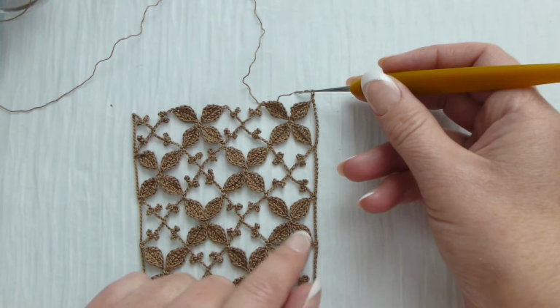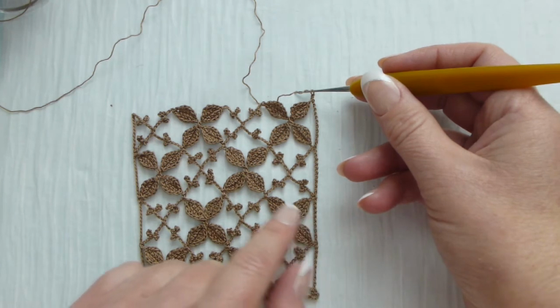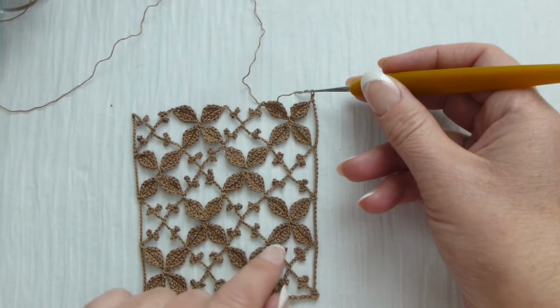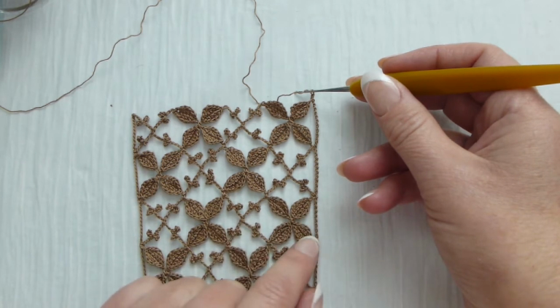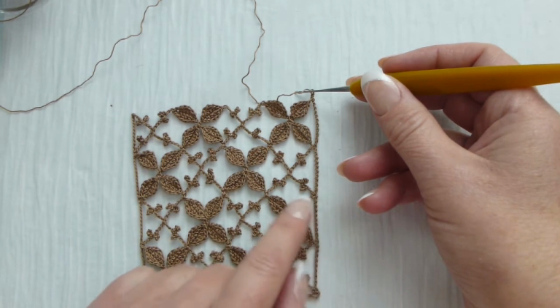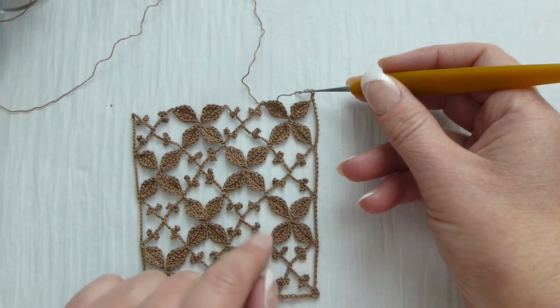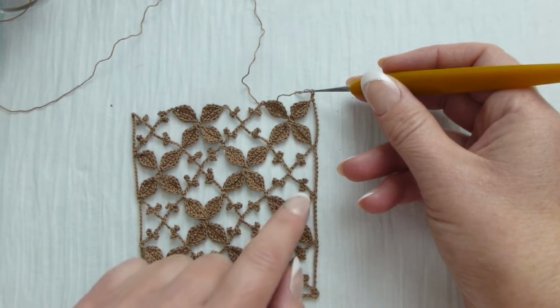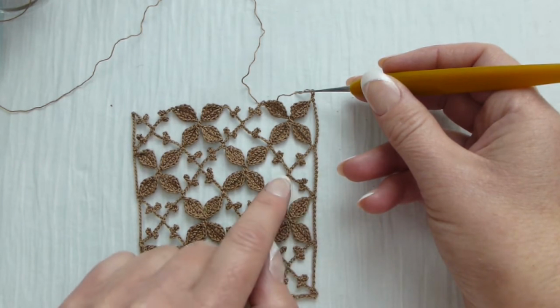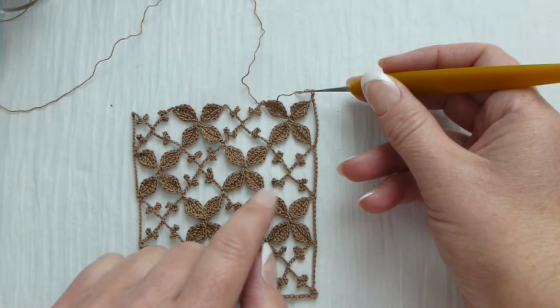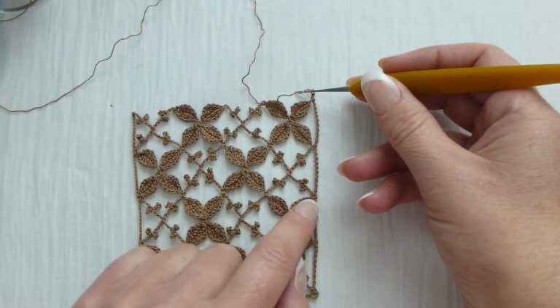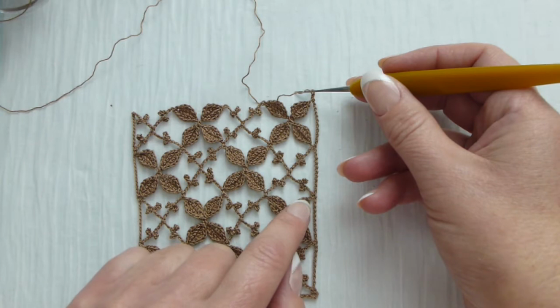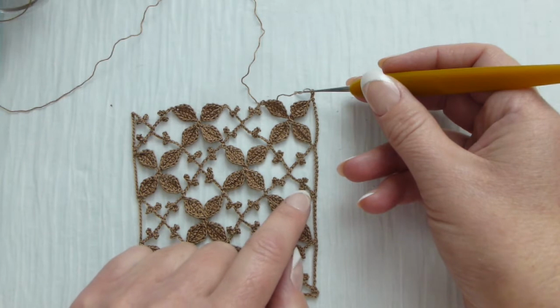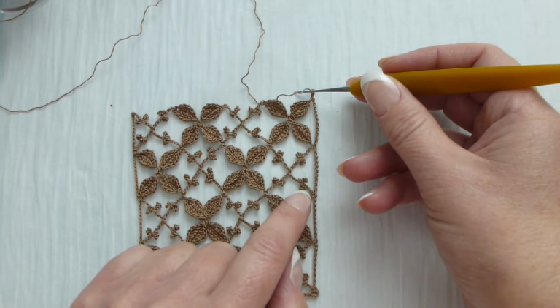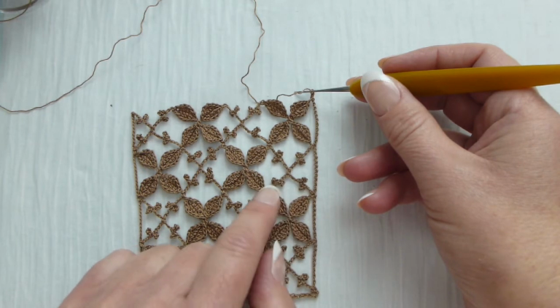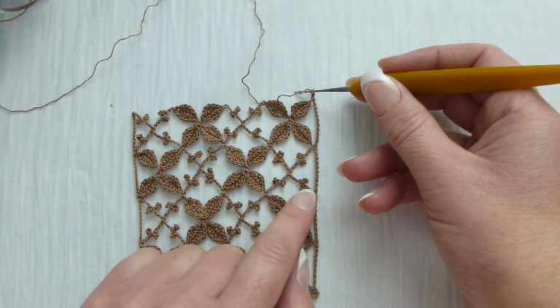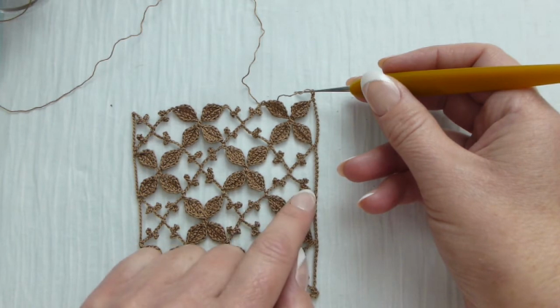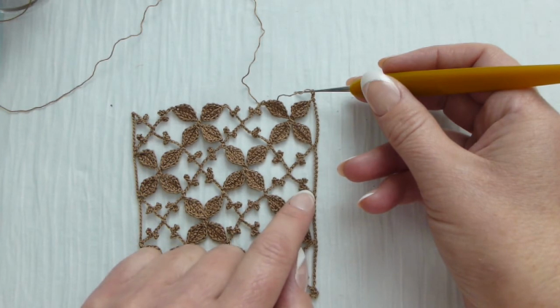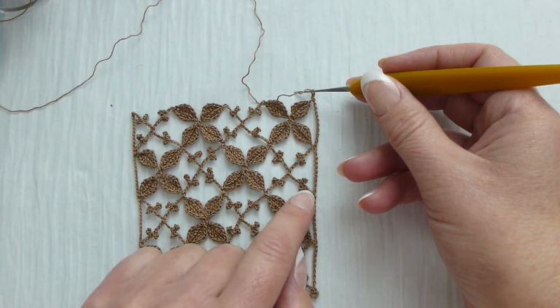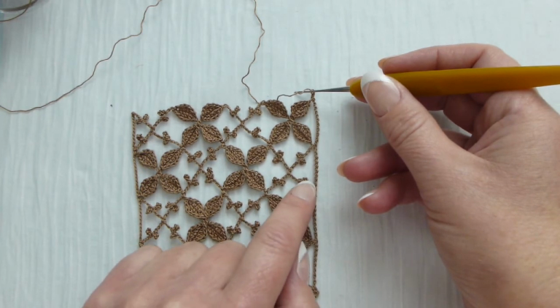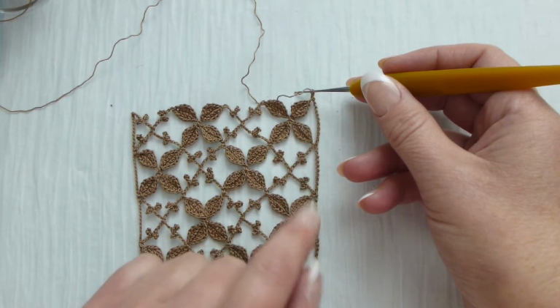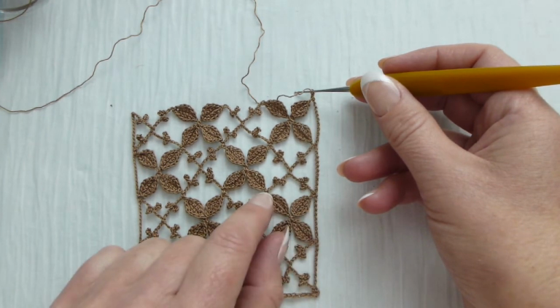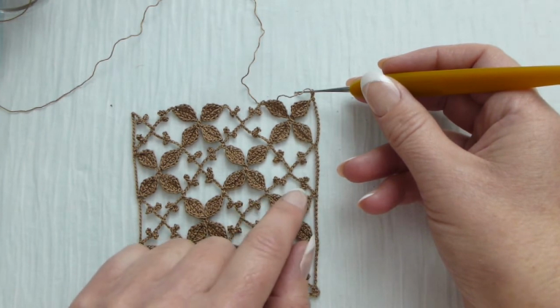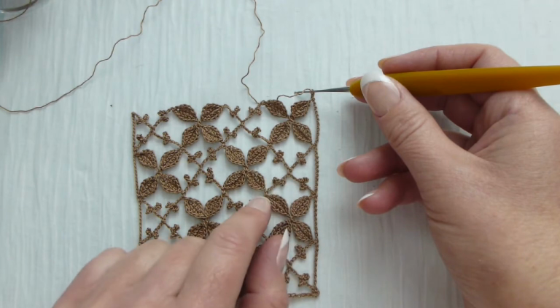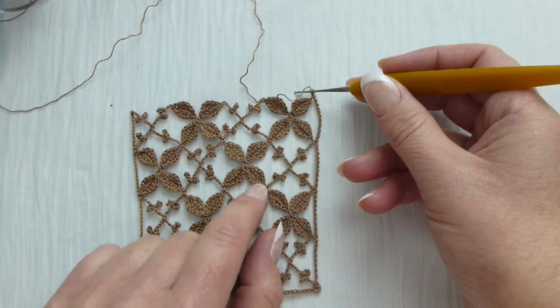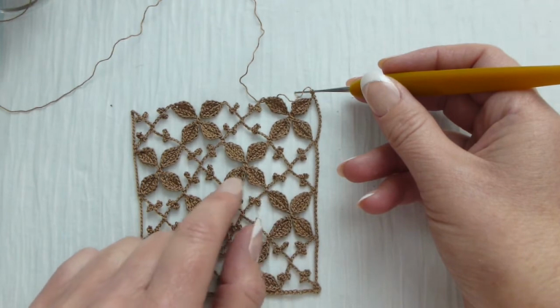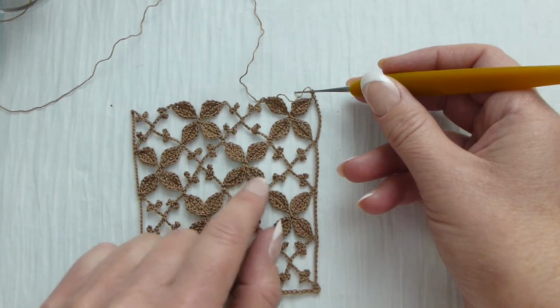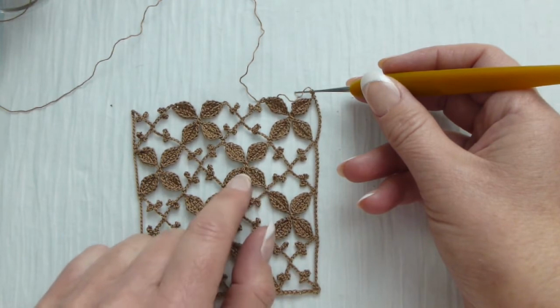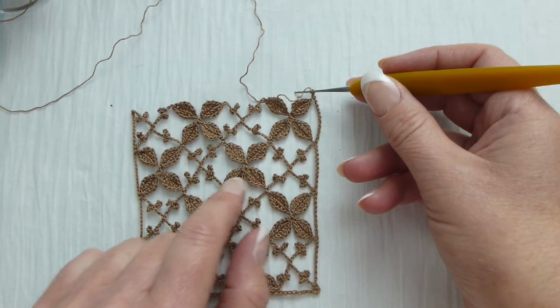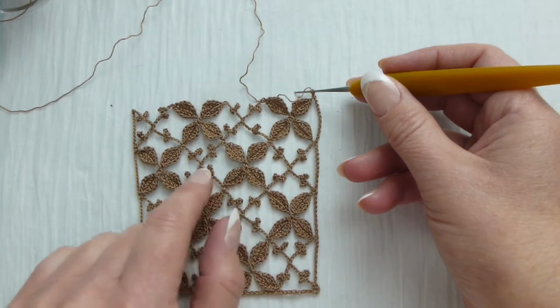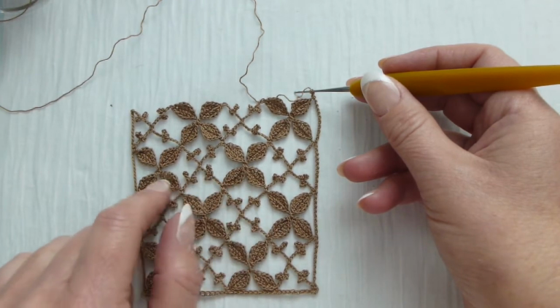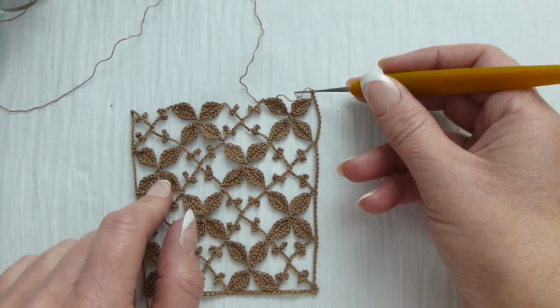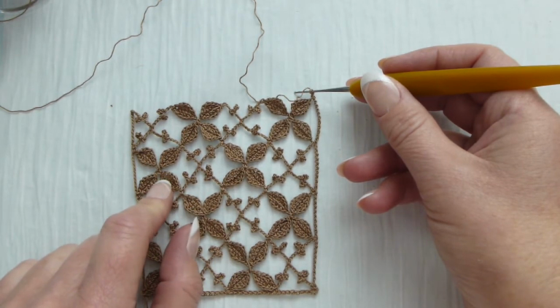Let's look at the same area. We have leaflets and then we have an arch. The arch consists of a drooping picot and a top picot, and then we will have an arch of two leaves, and again we will repeat our pattern.